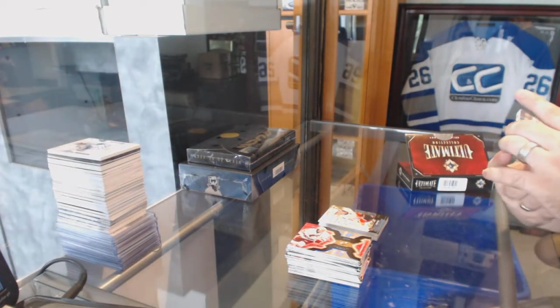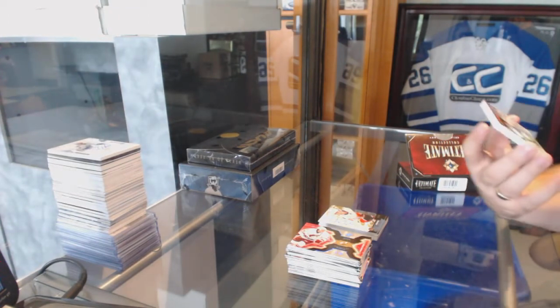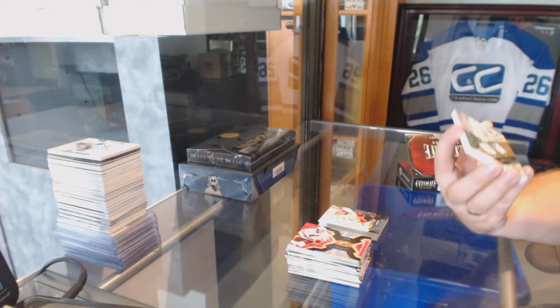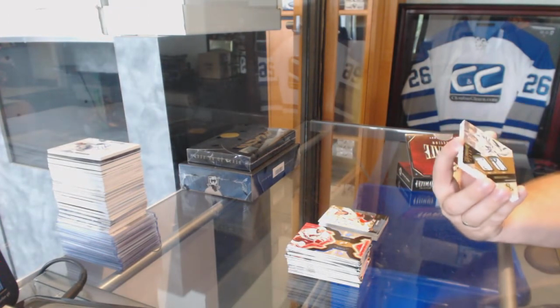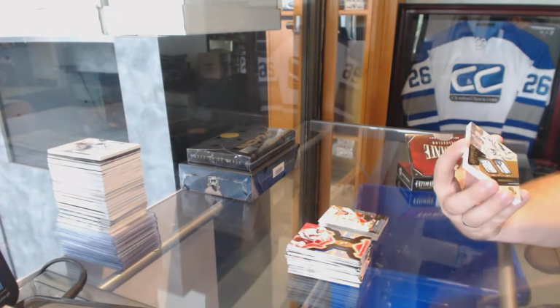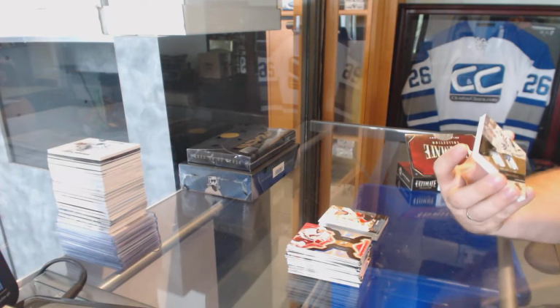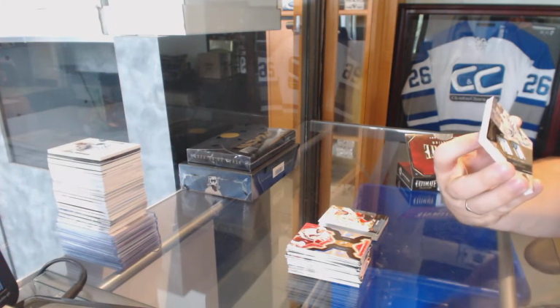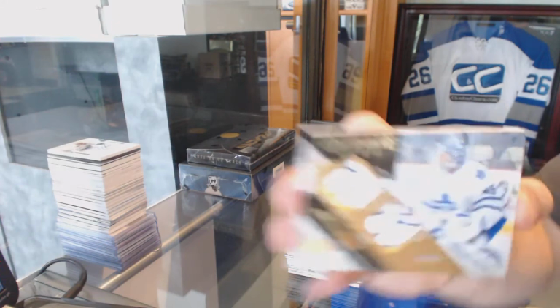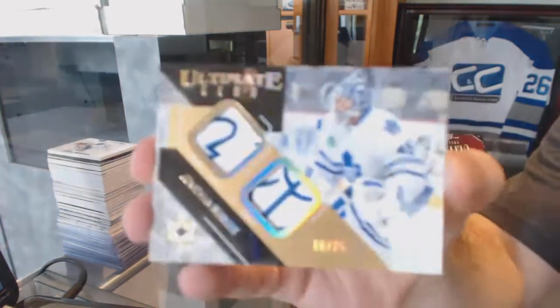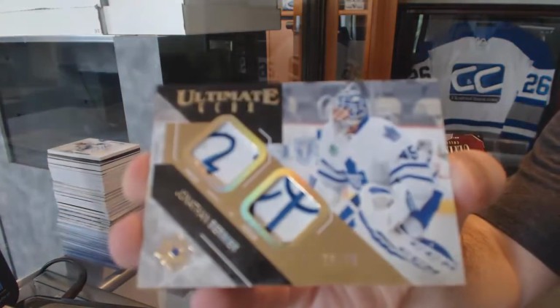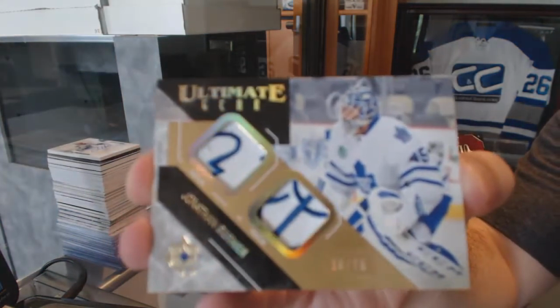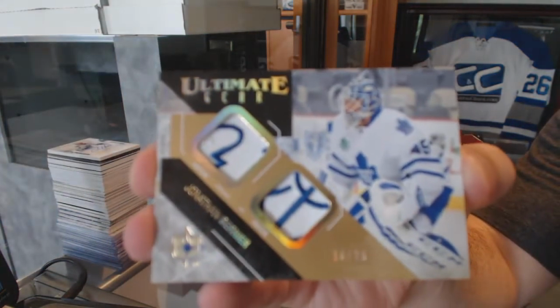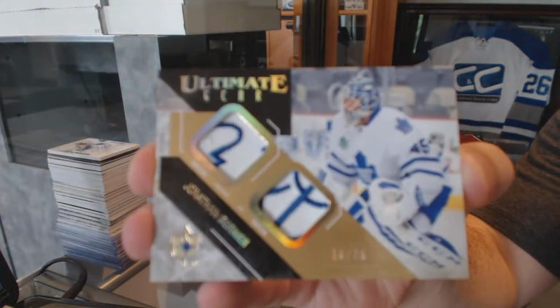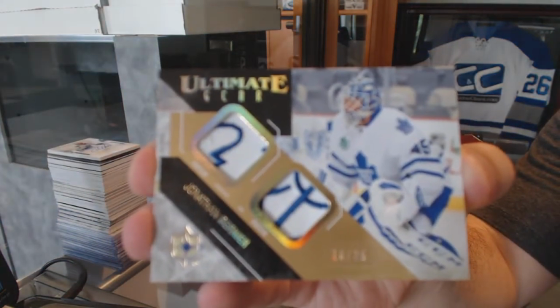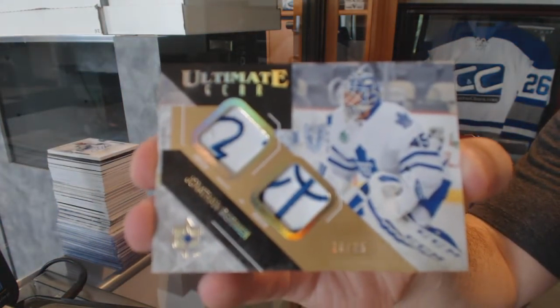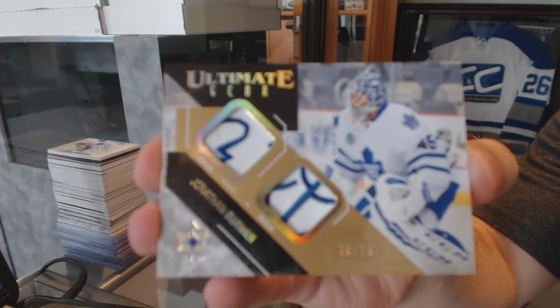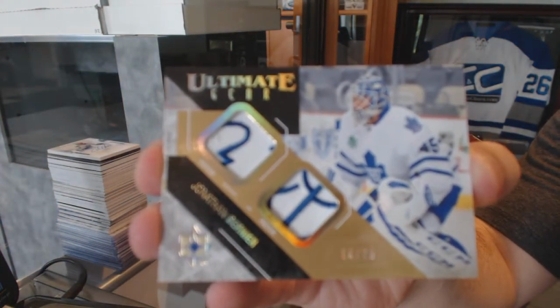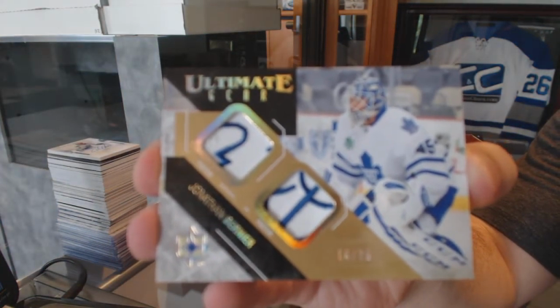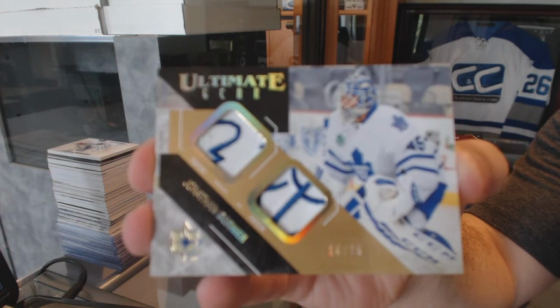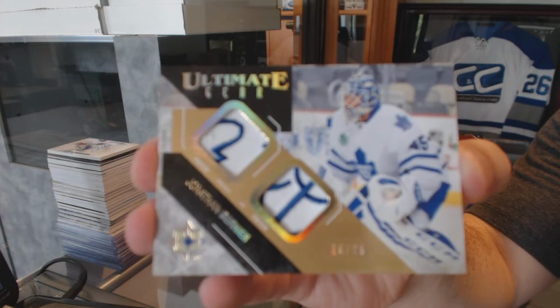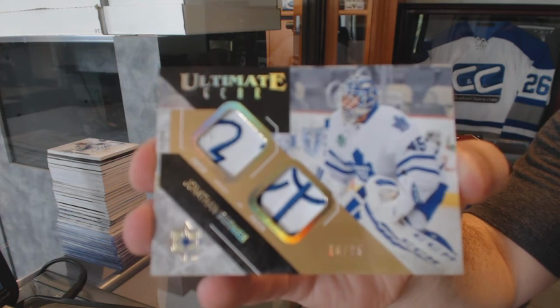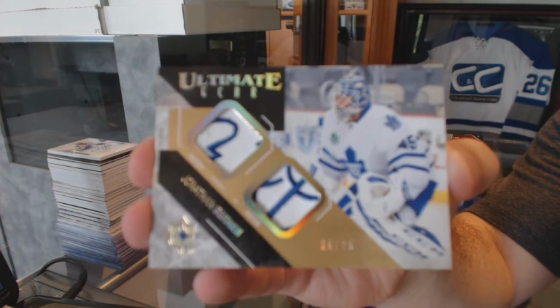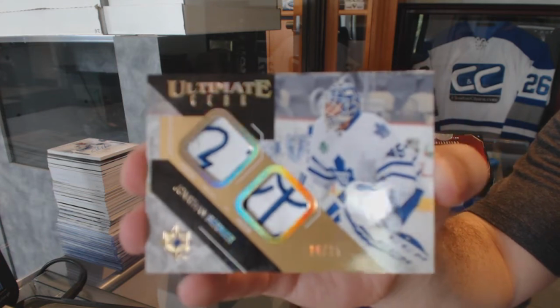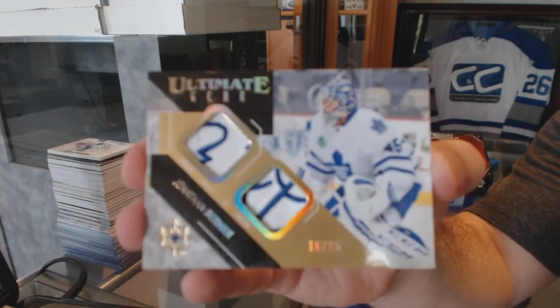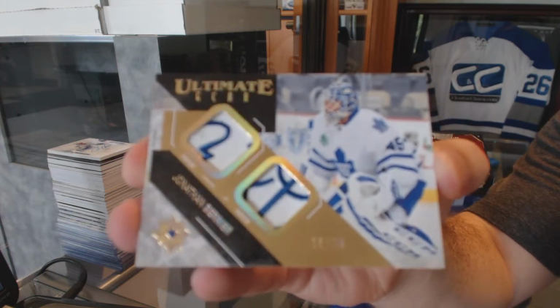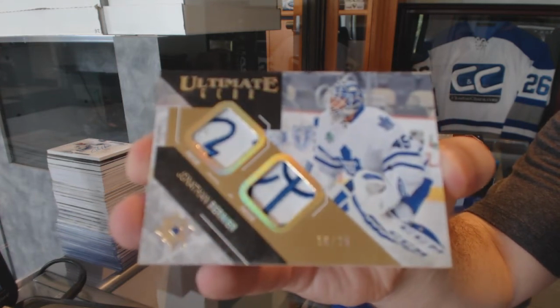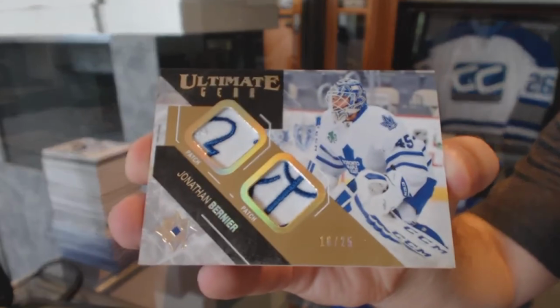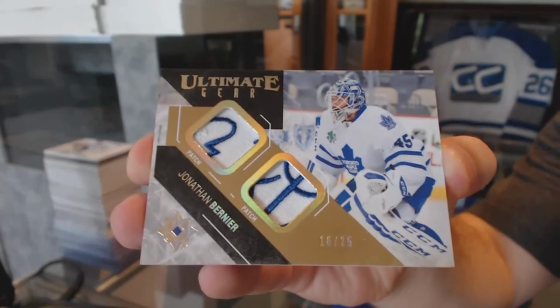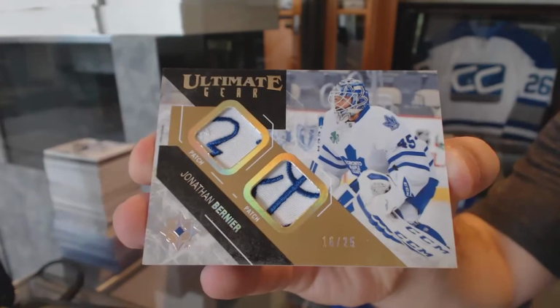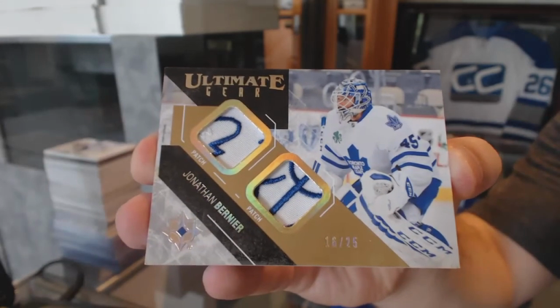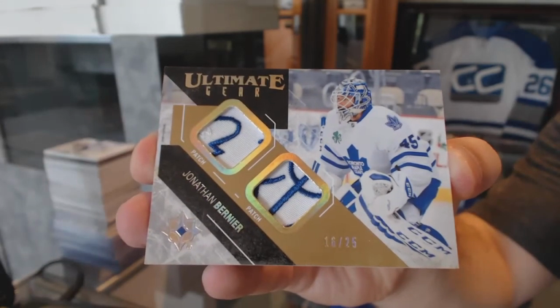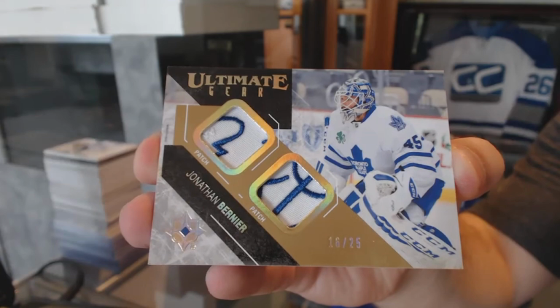Ultimate Gear dual patch, number 25, for the Maple Leafs: Jonathan Bernier. That's pretty close to as sexy a Leaf patch as you could get on a dual. Jonathan Bernier.